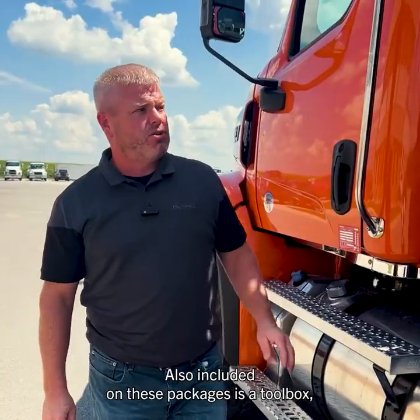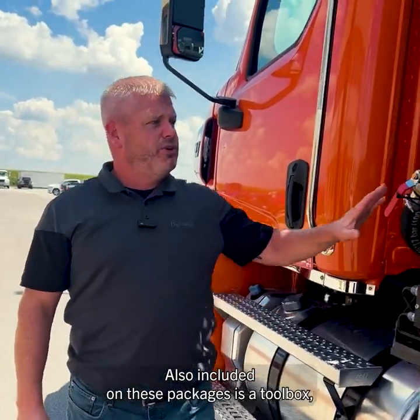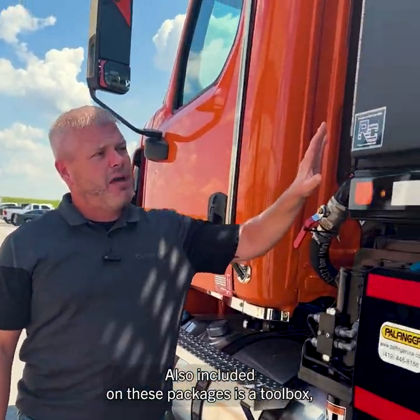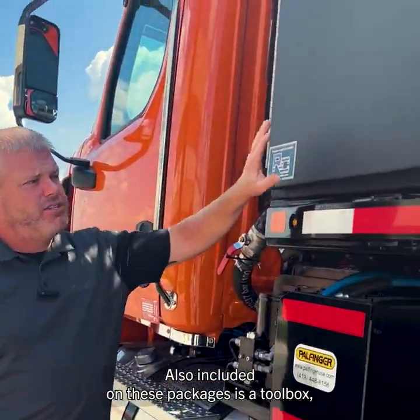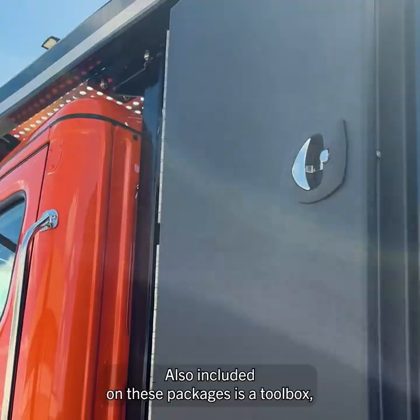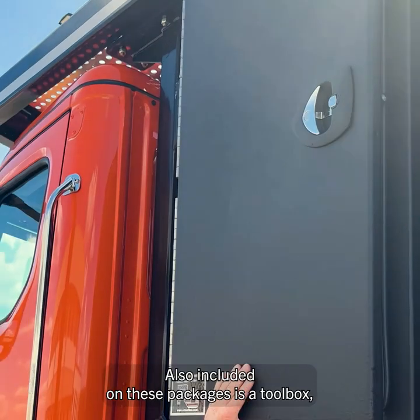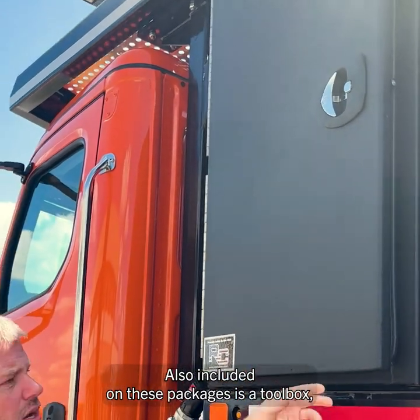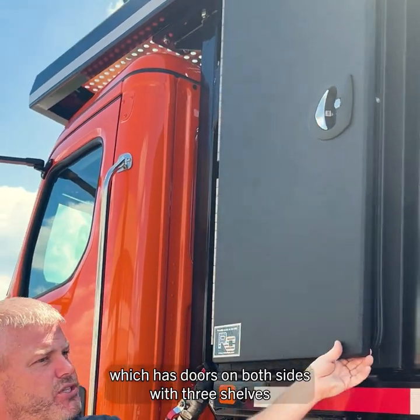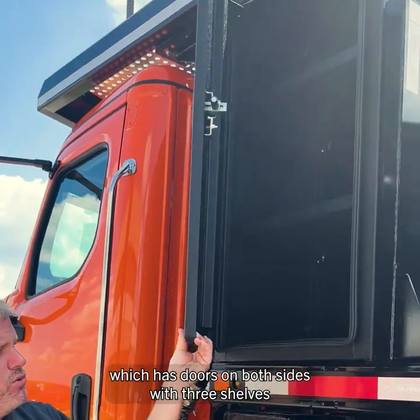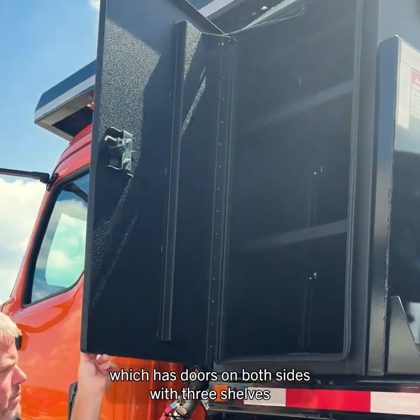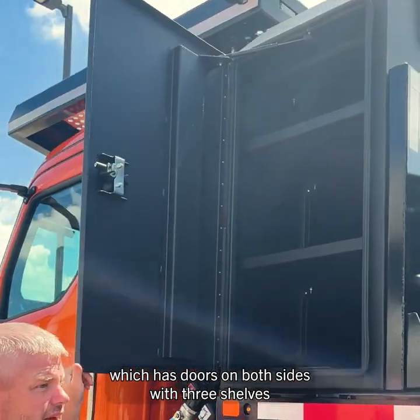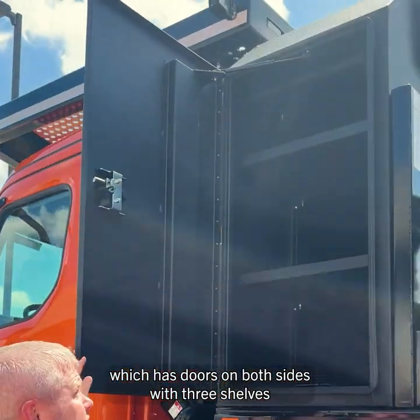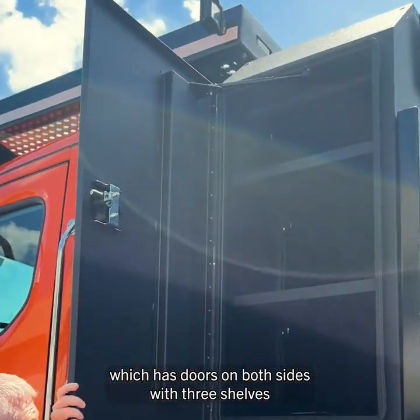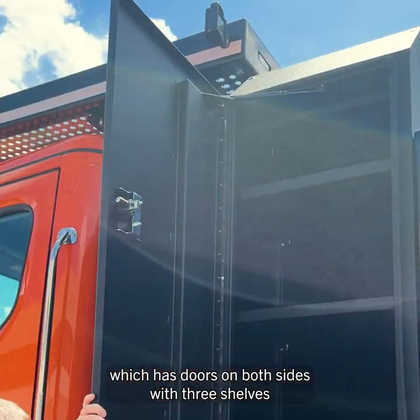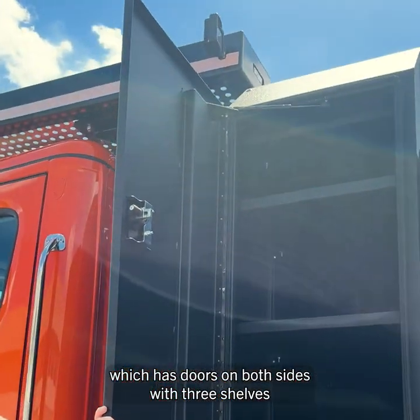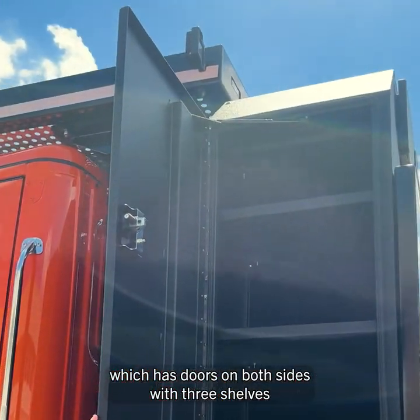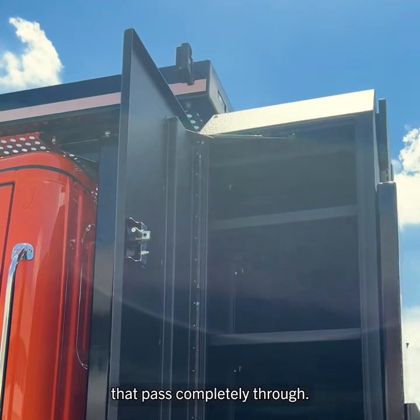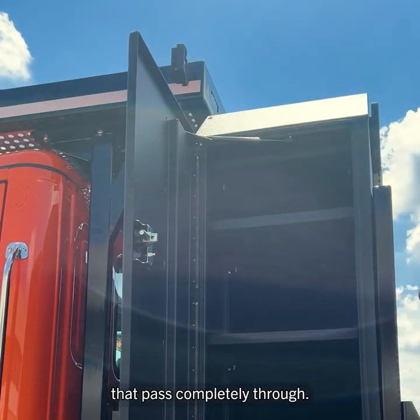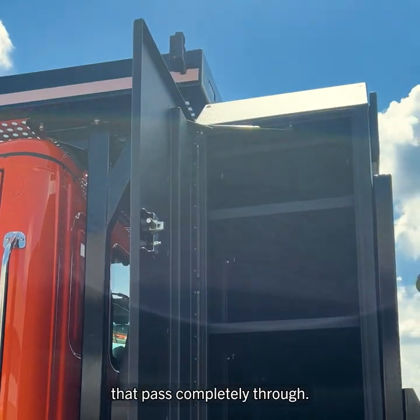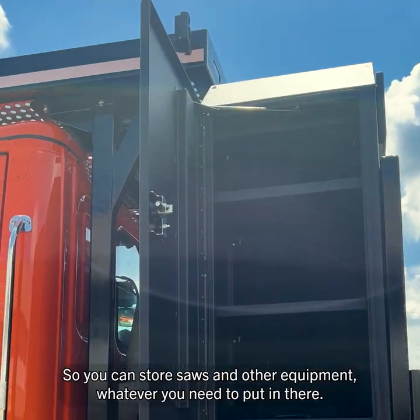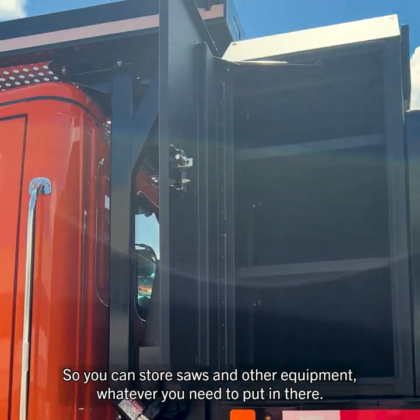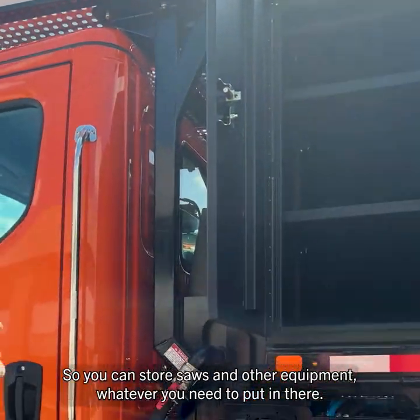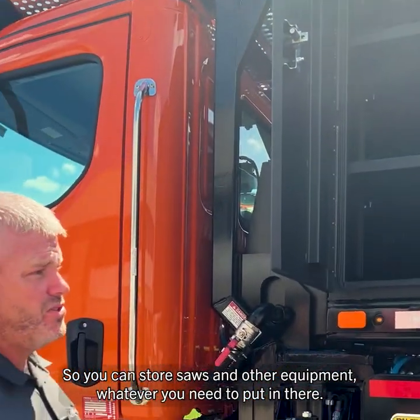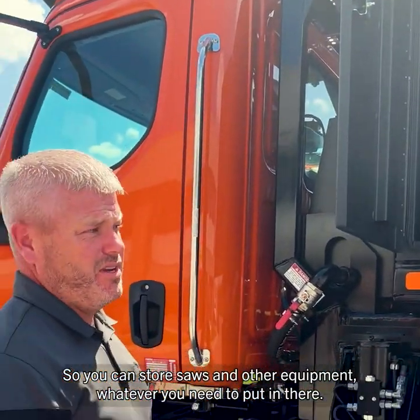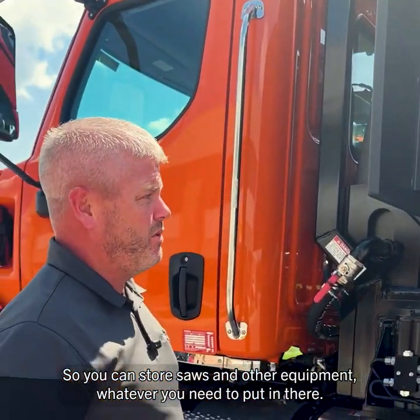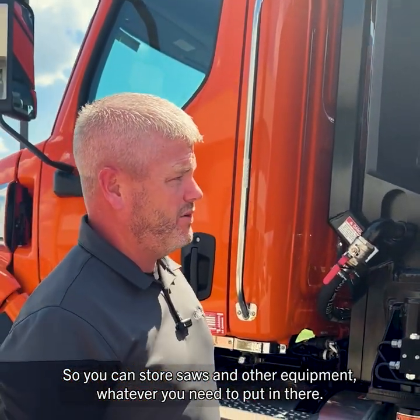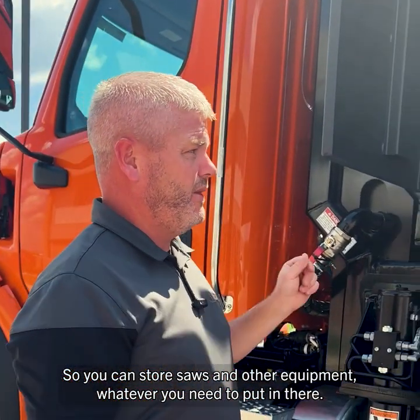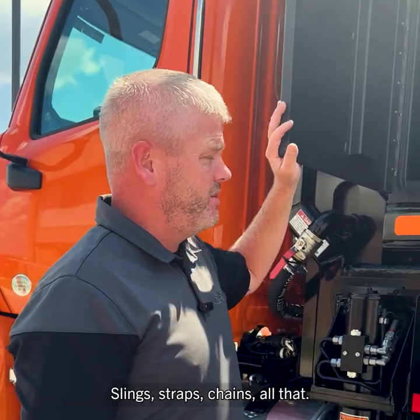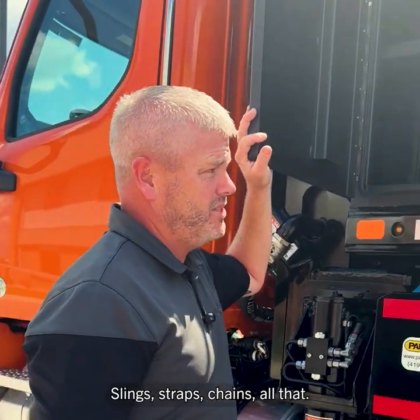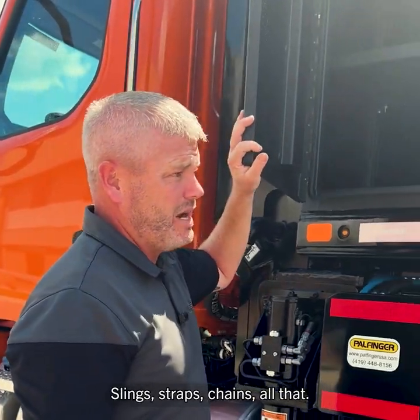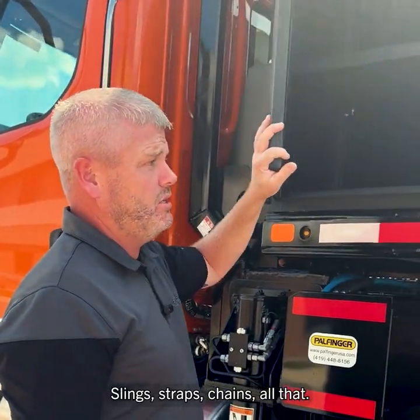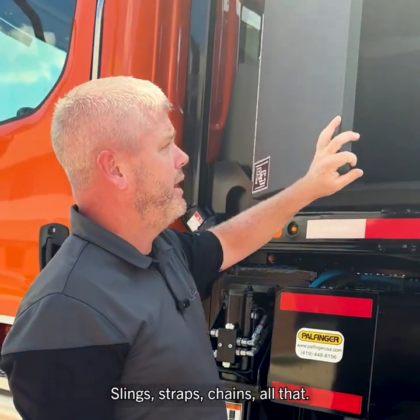Also included on these packages is a toolbox, which has doors on both sides with three shelves that pass completely through, so you can store saws and other equipment — whatever you need to put in there: slings, straps, chains, all that.